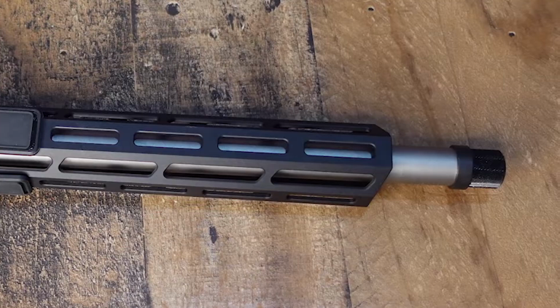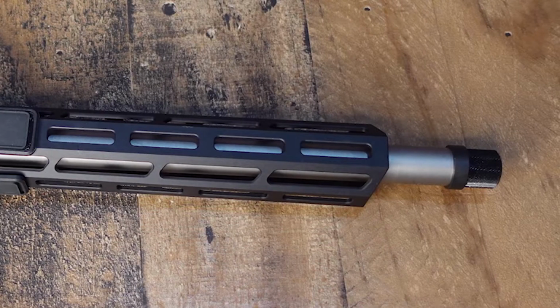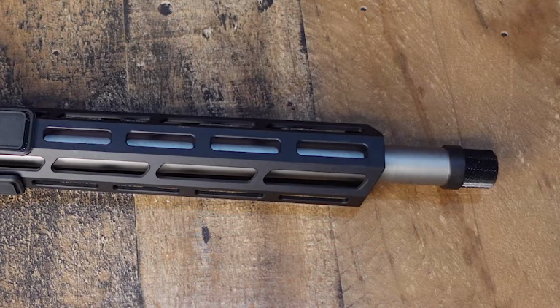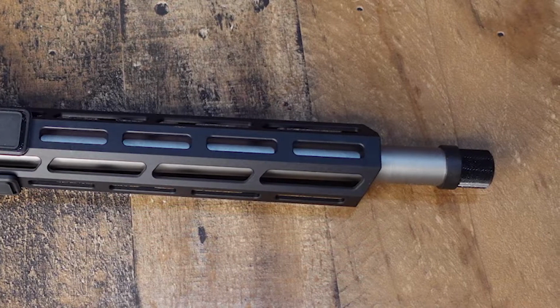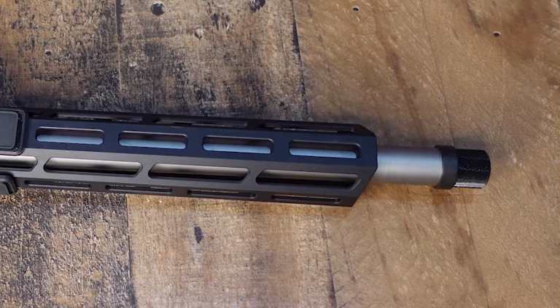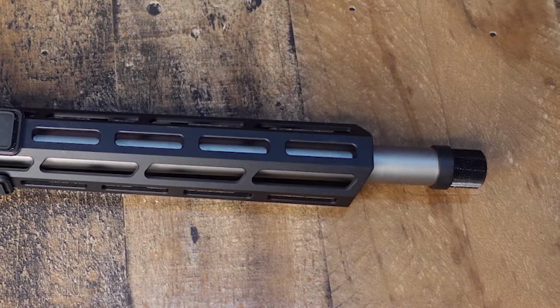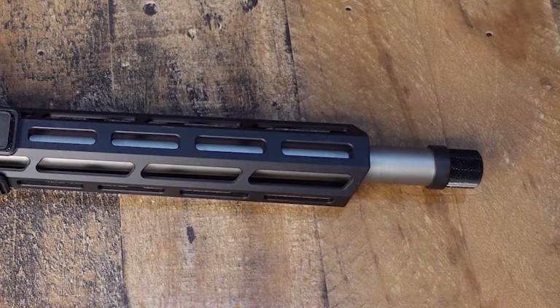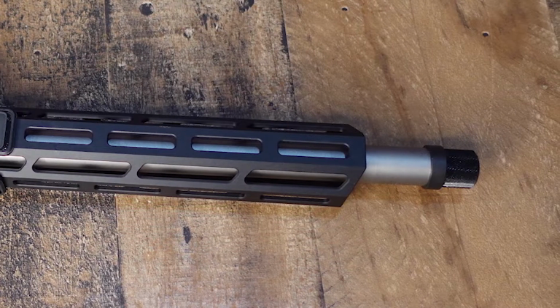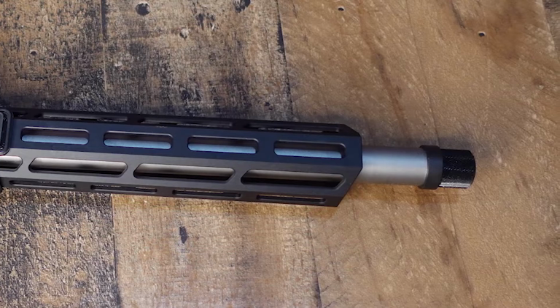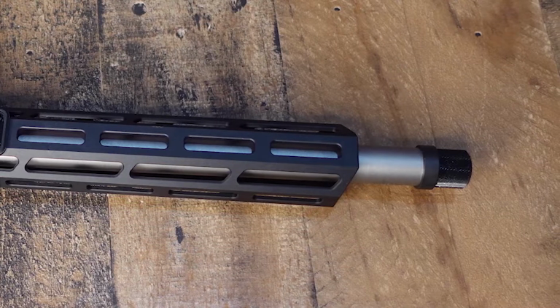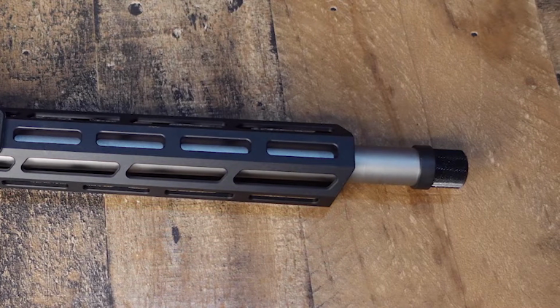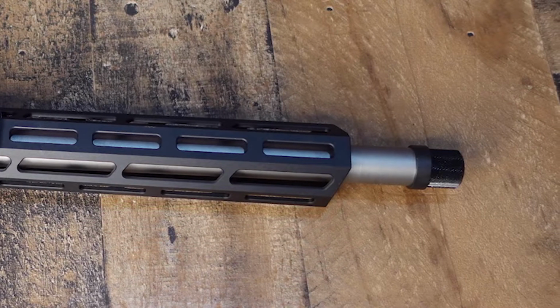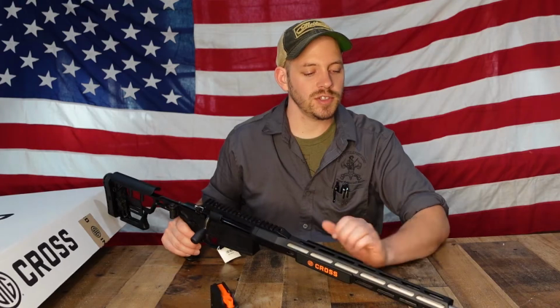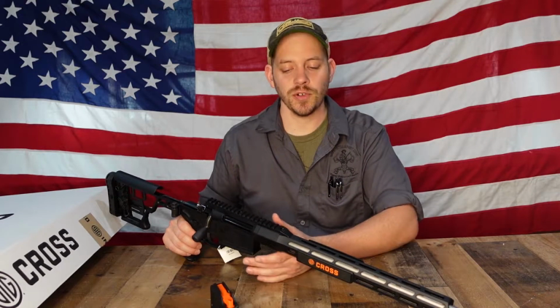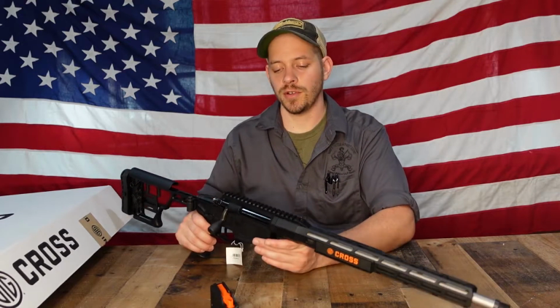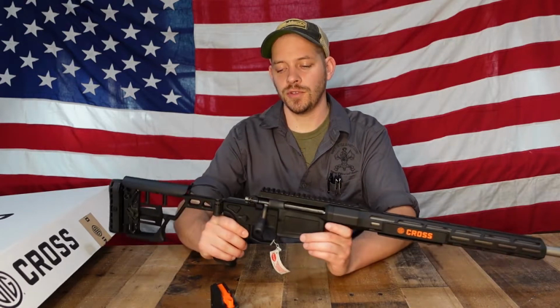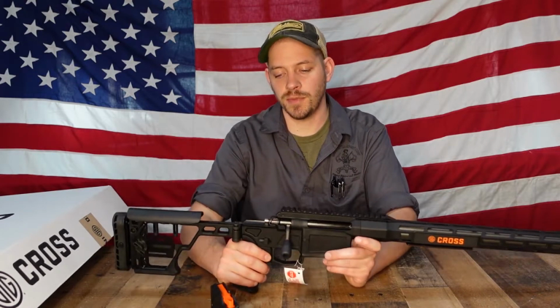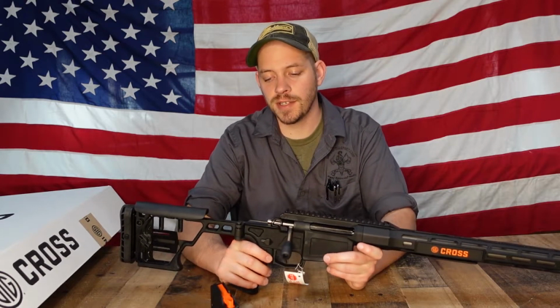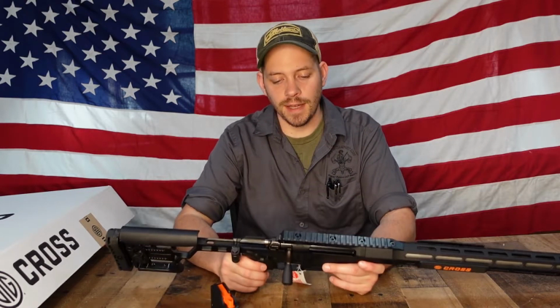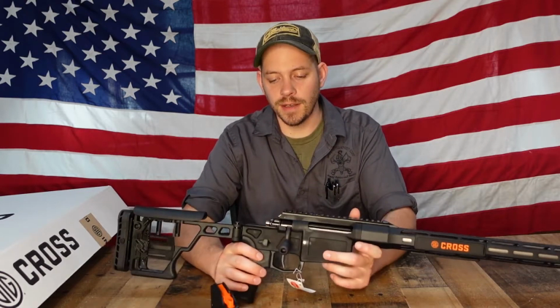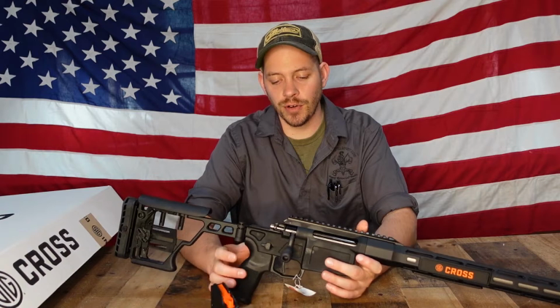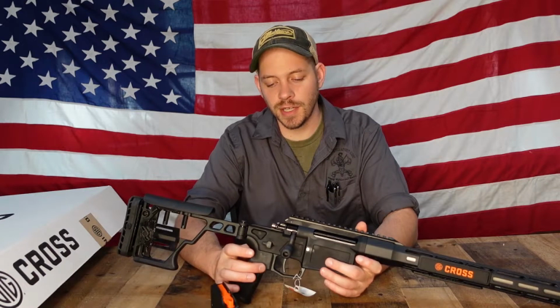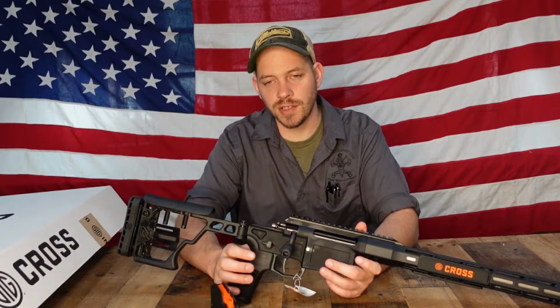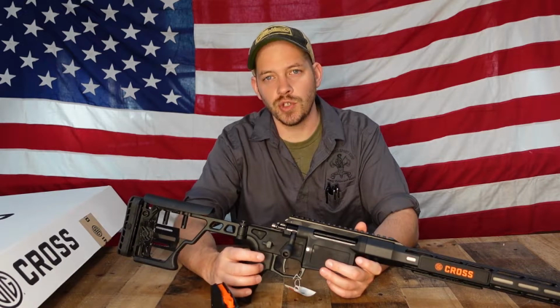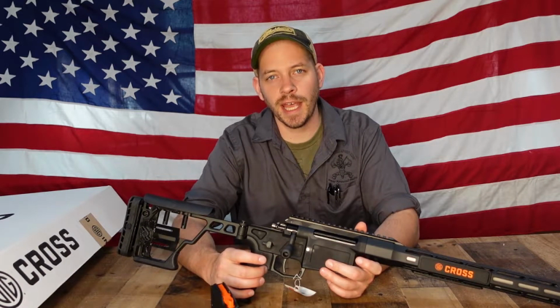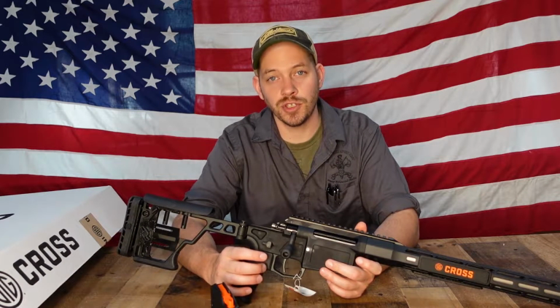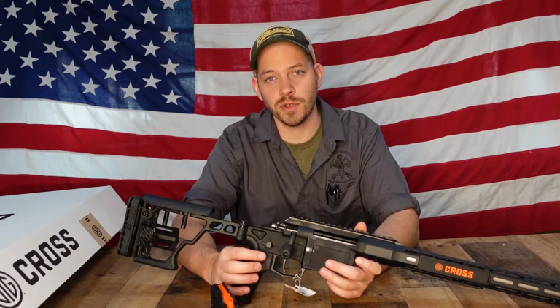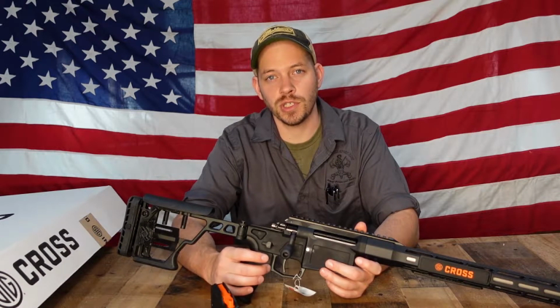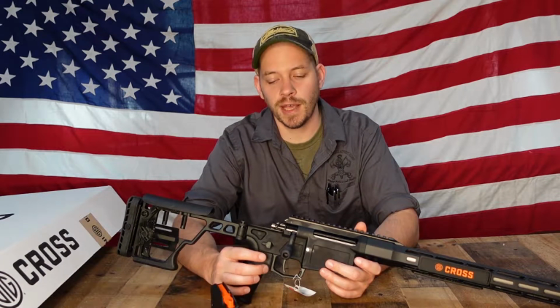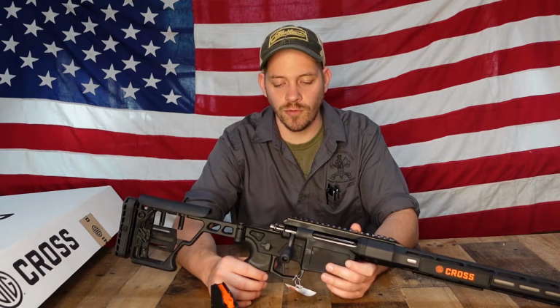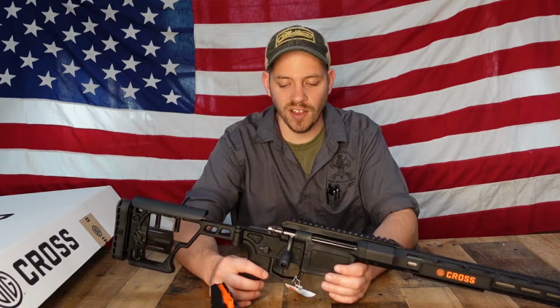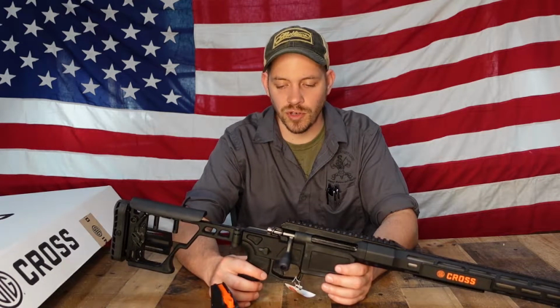It comes with a threaded barrel for attaching a flash hider, muzzle brake, or suppressor if you're going to shoot it suppressed. The trigger on this gun is adjustable, ranging from two and a half to four and a half pounds.